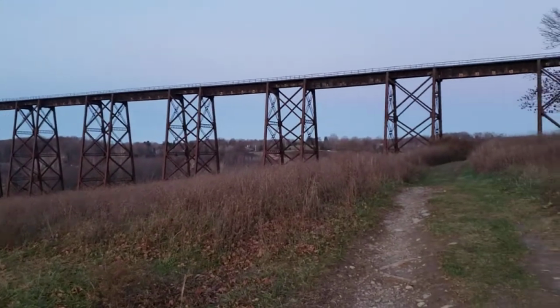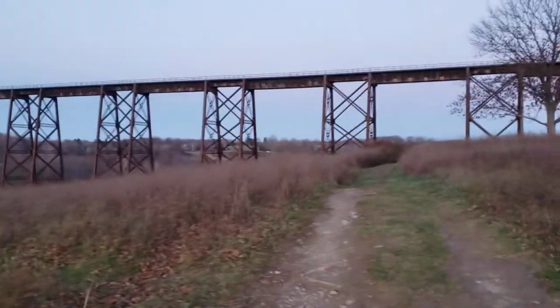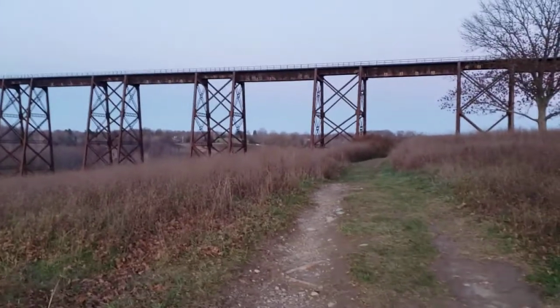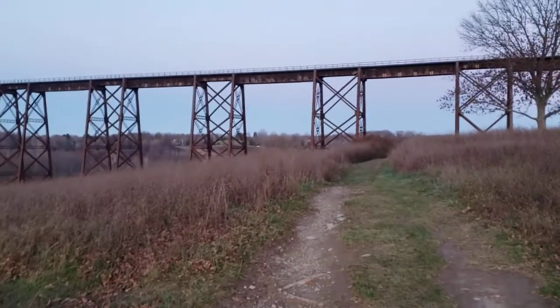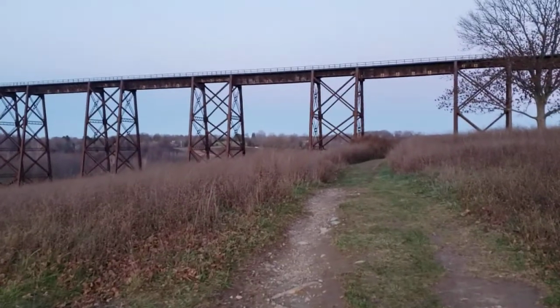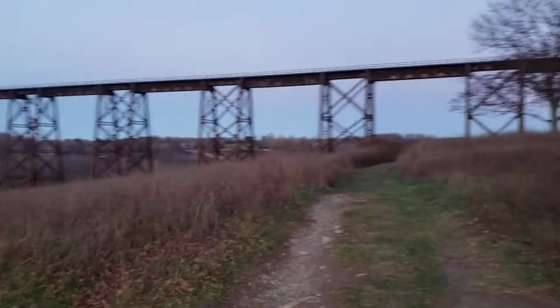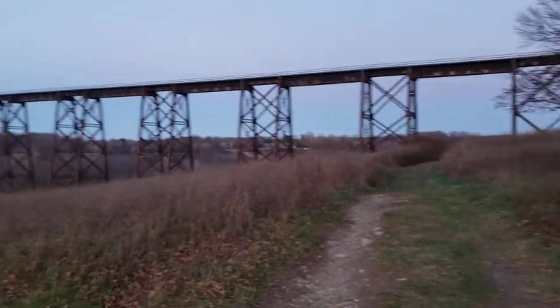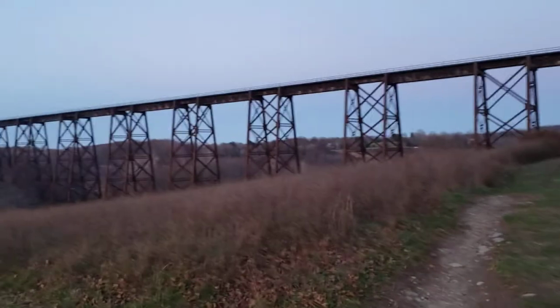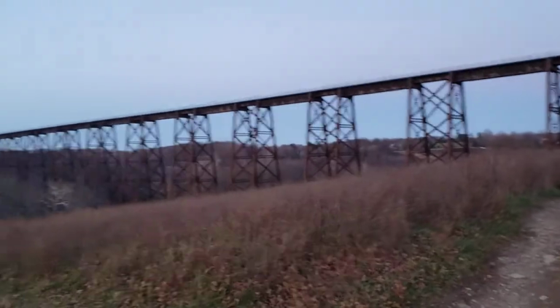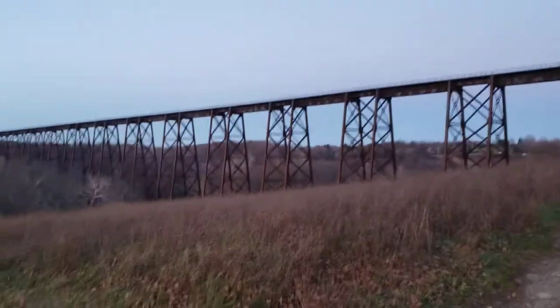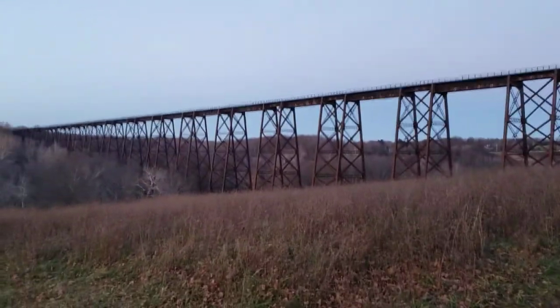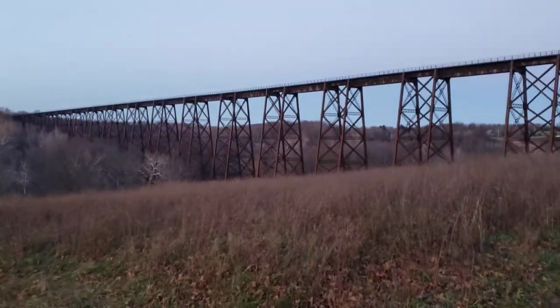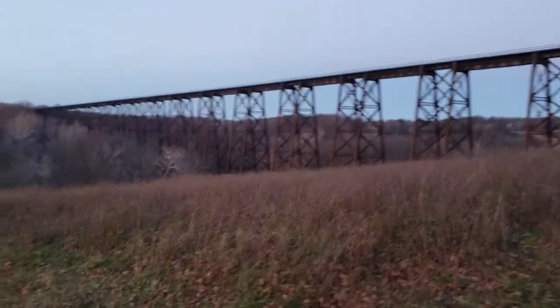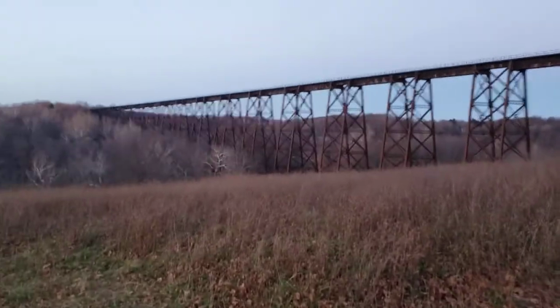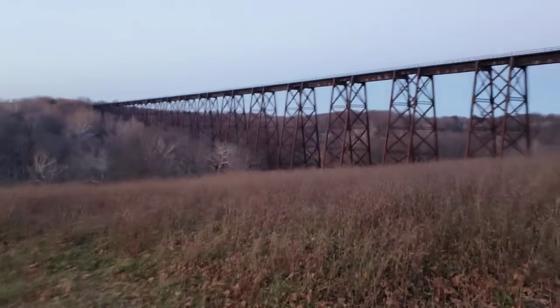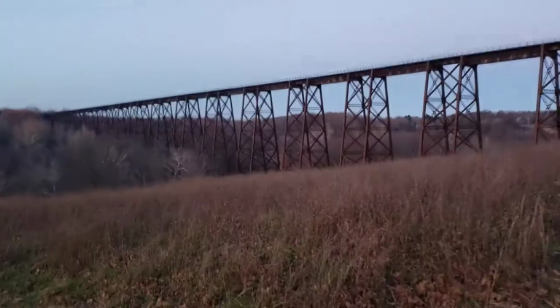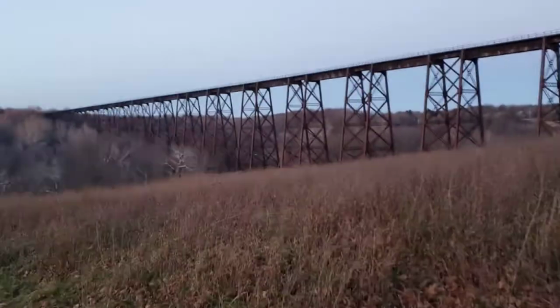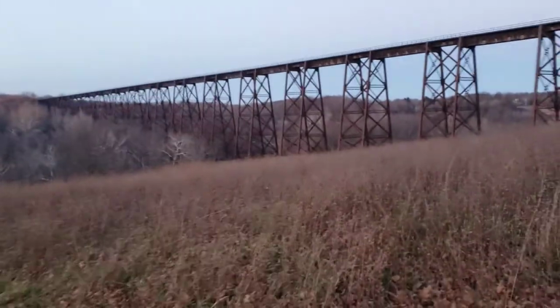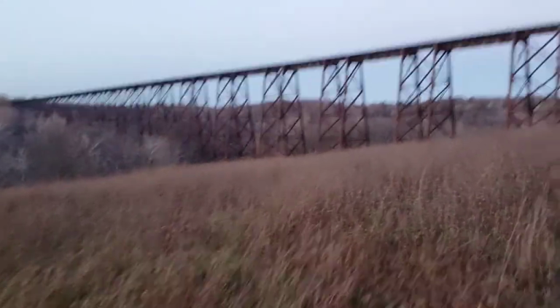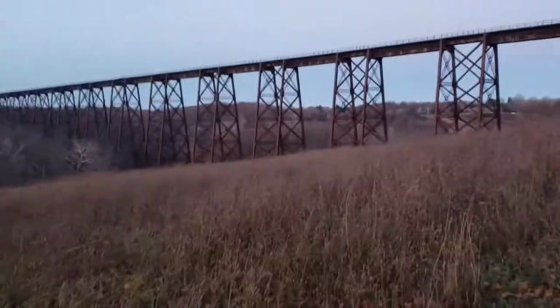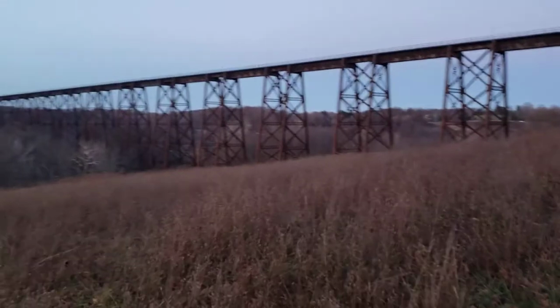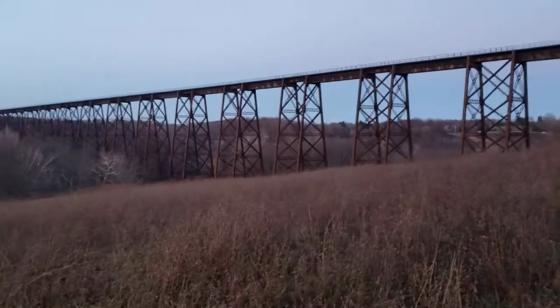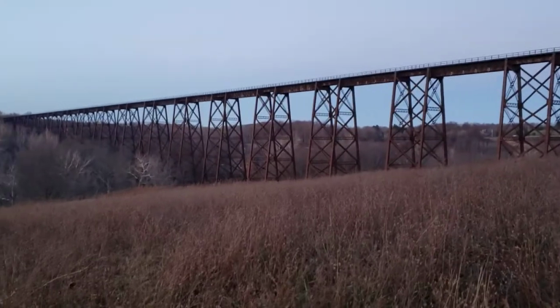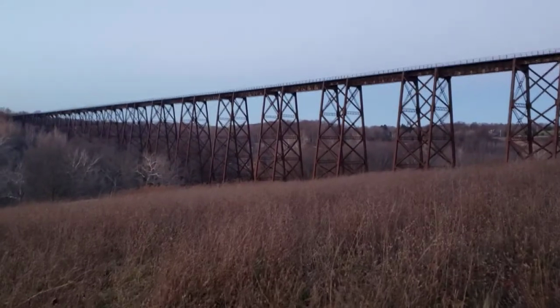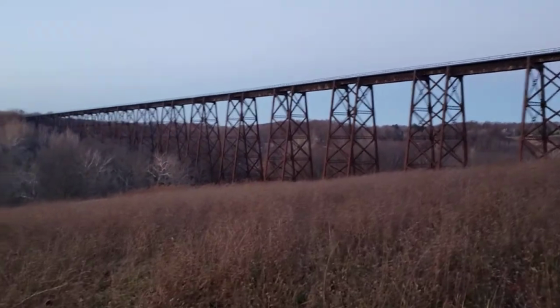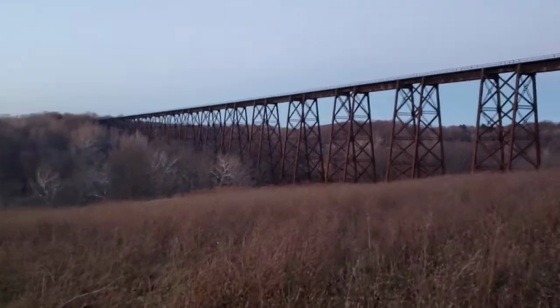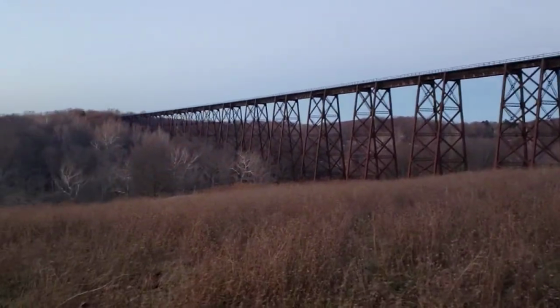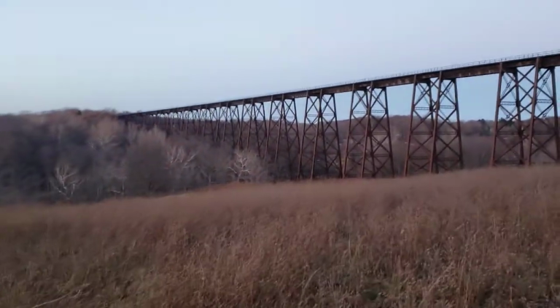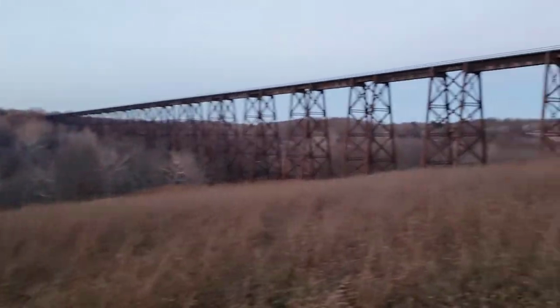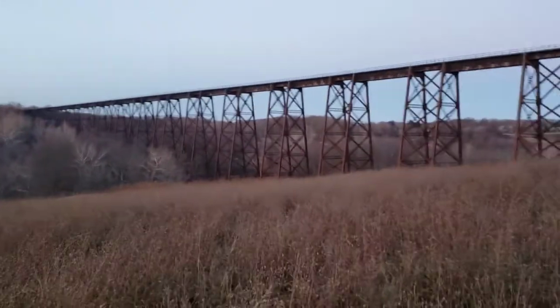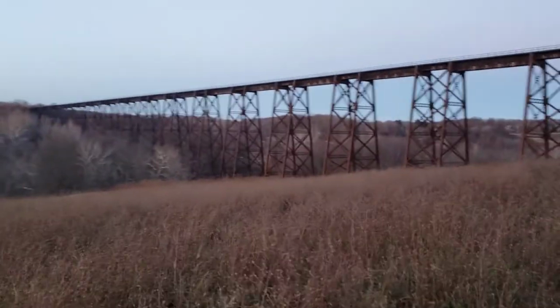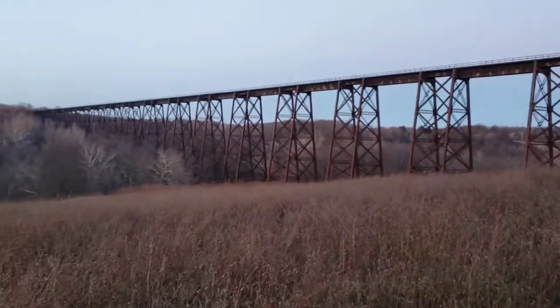I was kind of hoping when I filmed this that a train would be coming across. This is New Jersey Transit — it's a commuter rail line and it also shares the tracks with the freight, which is usually Norfolk Southern.